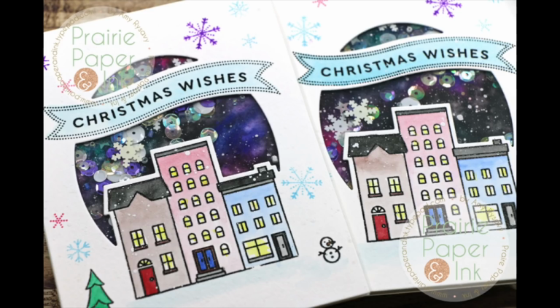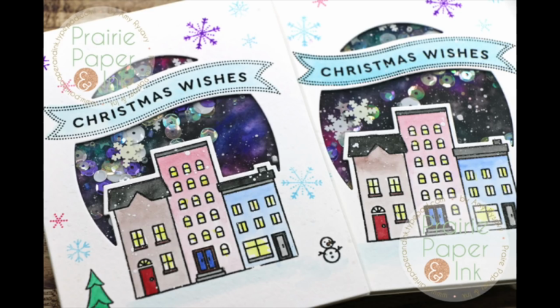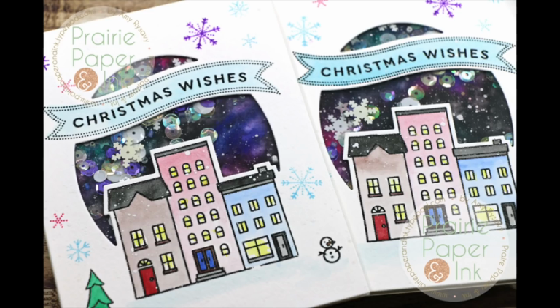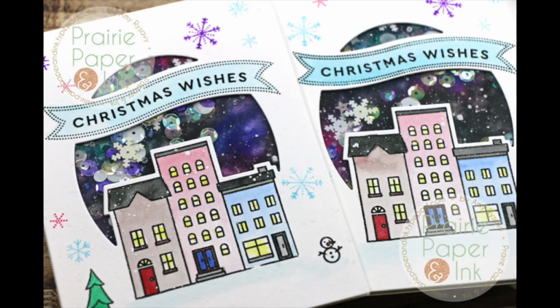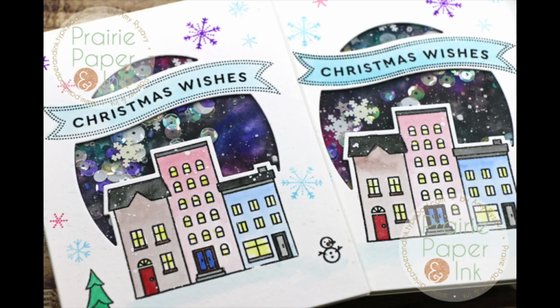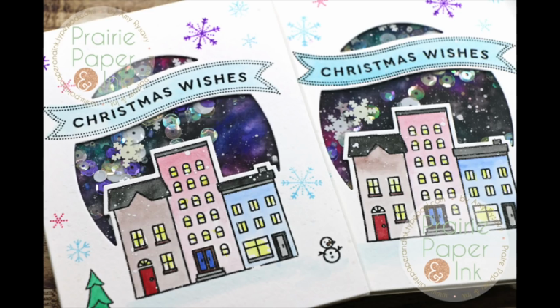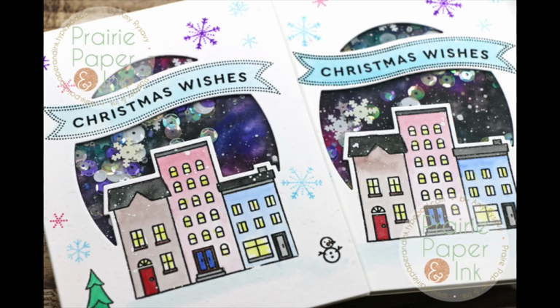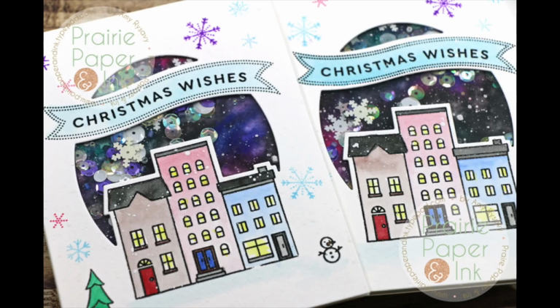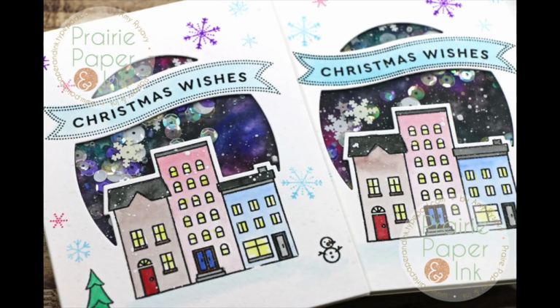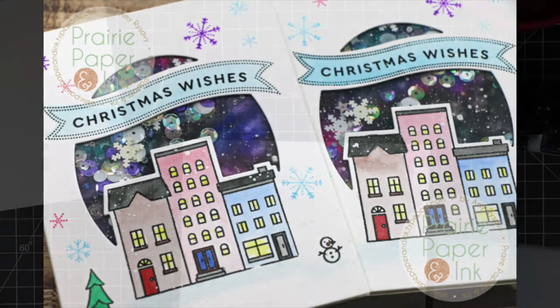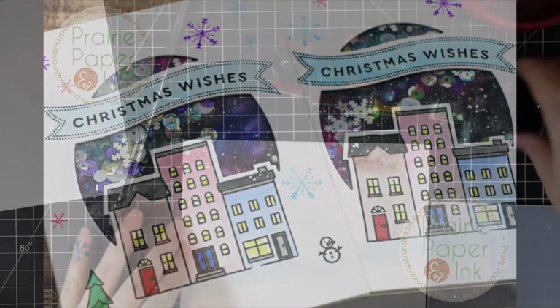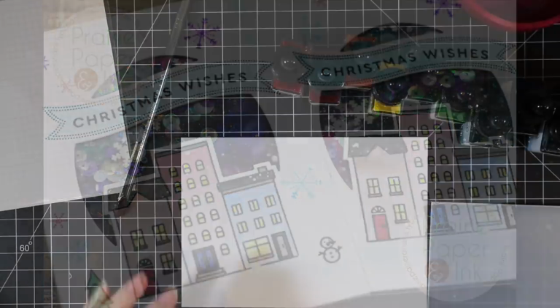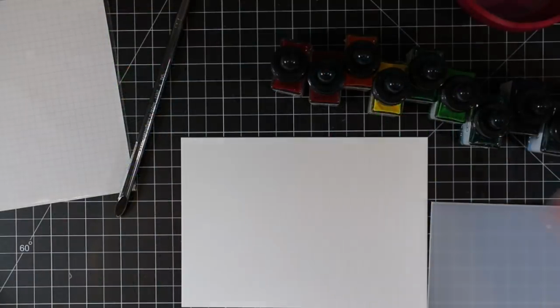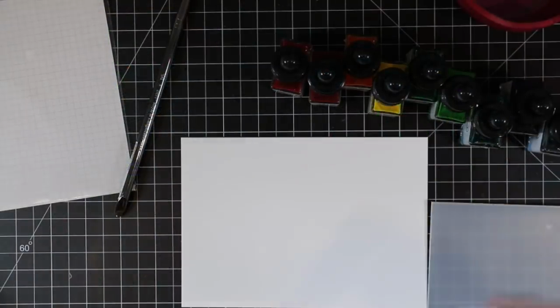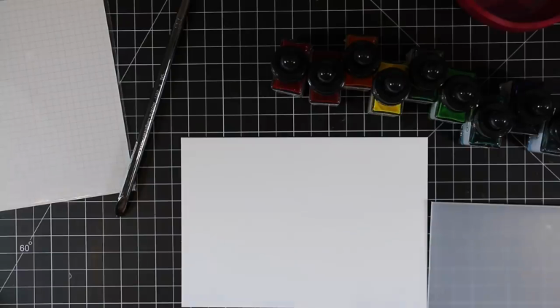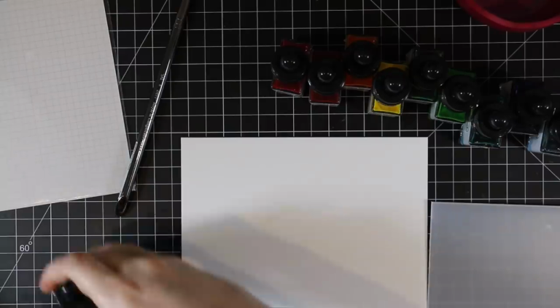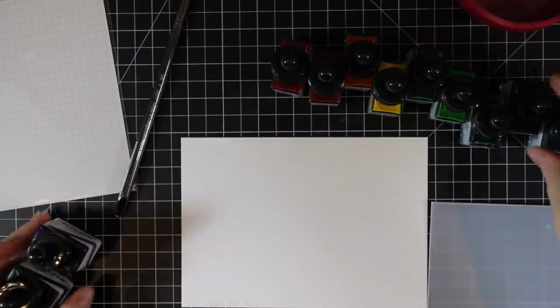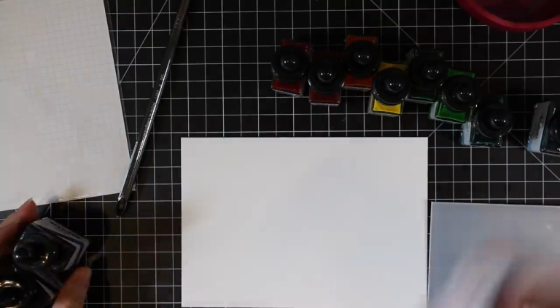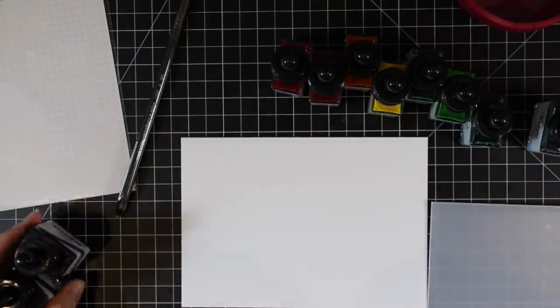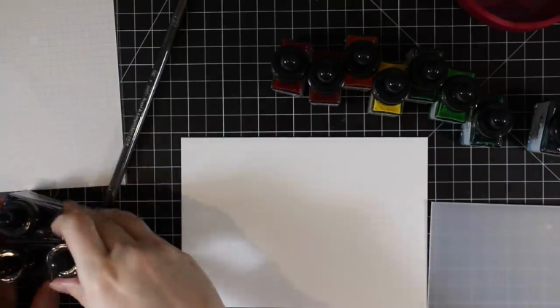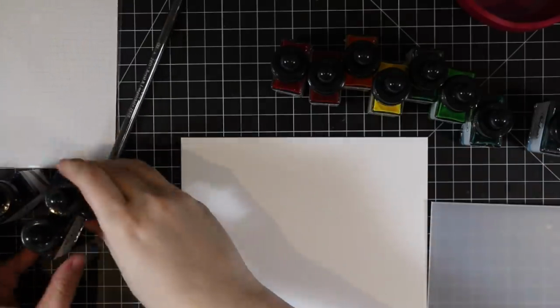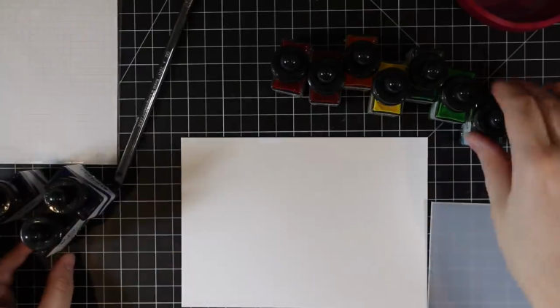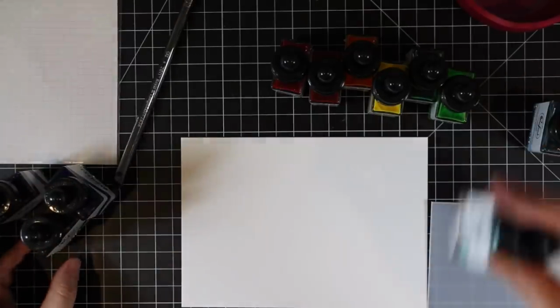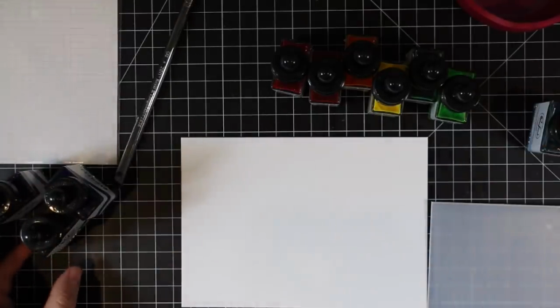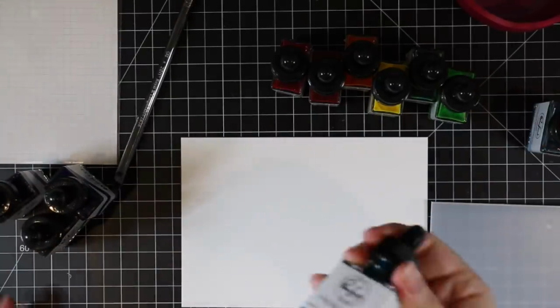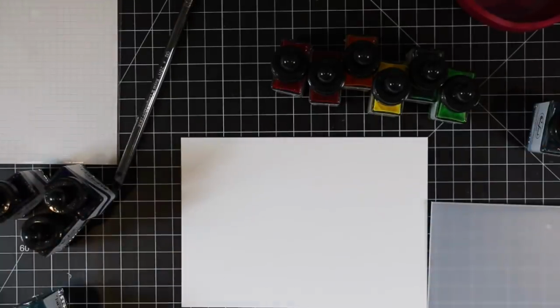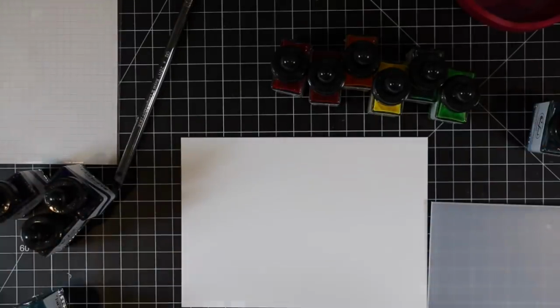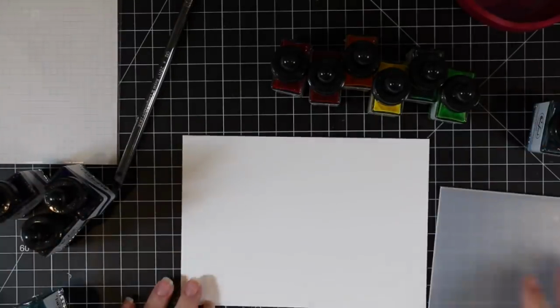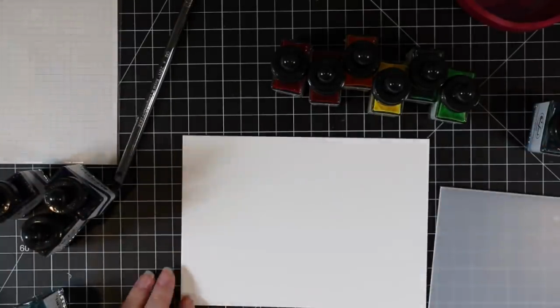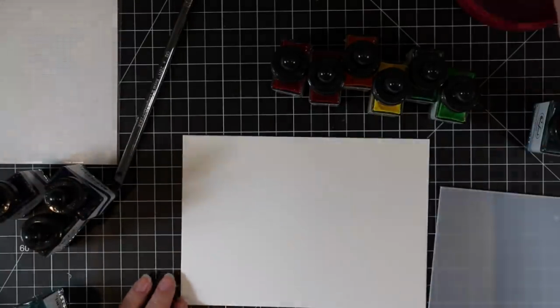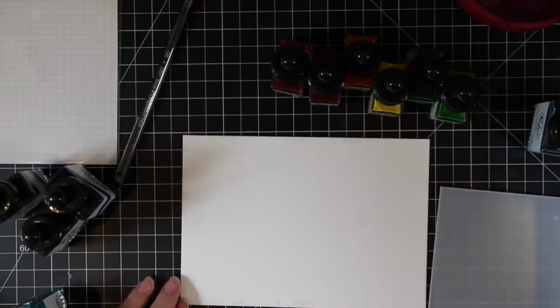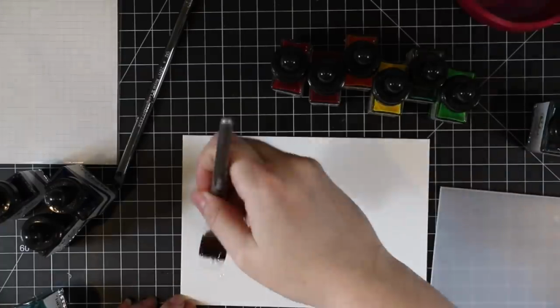Hello everyone, Amy R here with Prairie Paper and Ink, and I am back with a couple of cards for my Christmas card series. To start off with, I wanted to create a galaxy background.